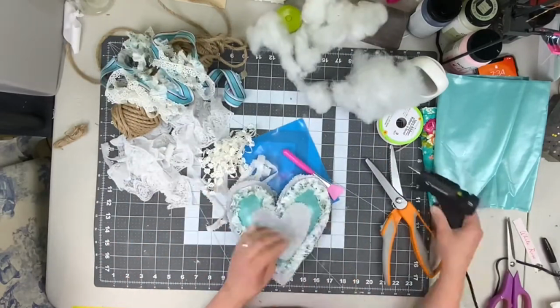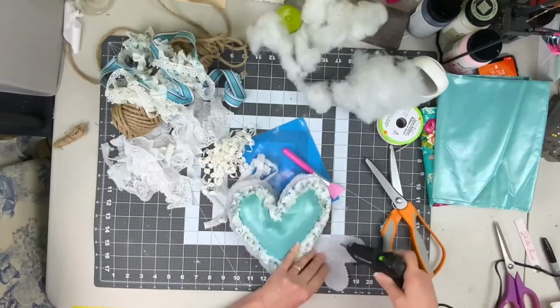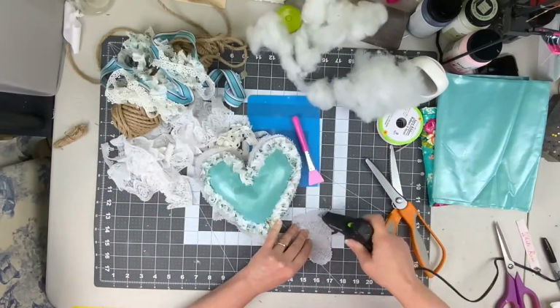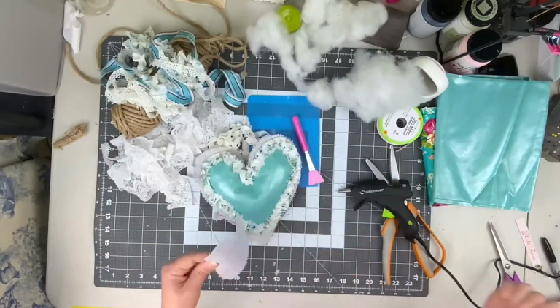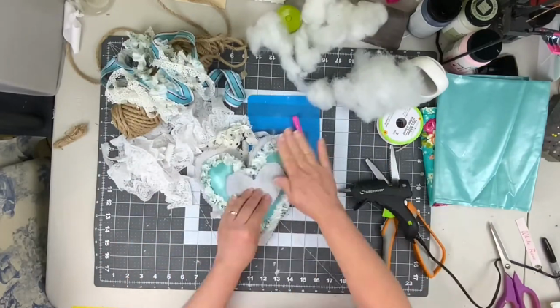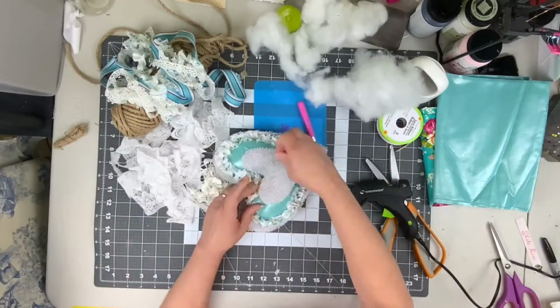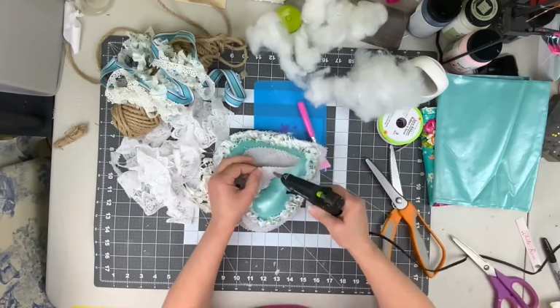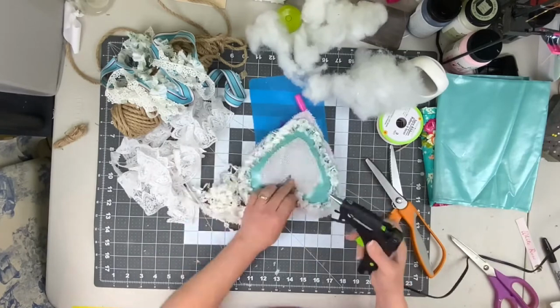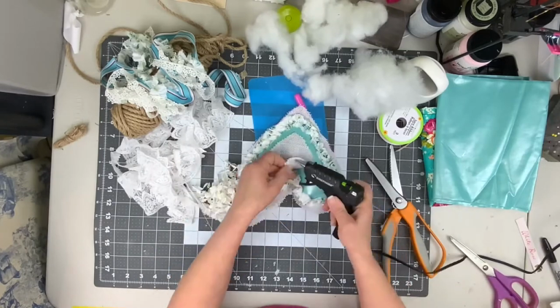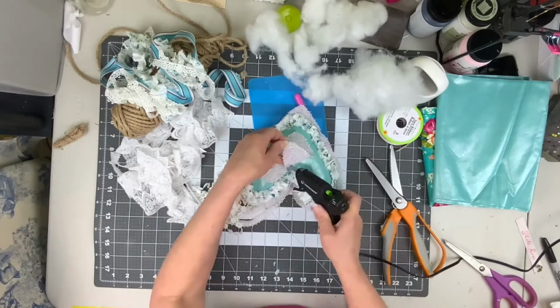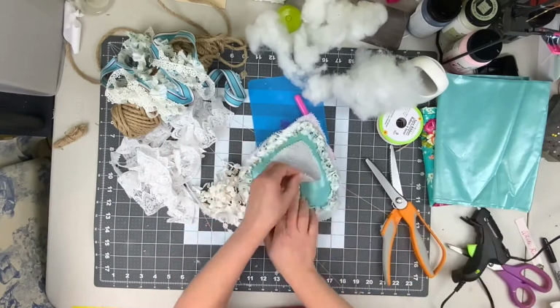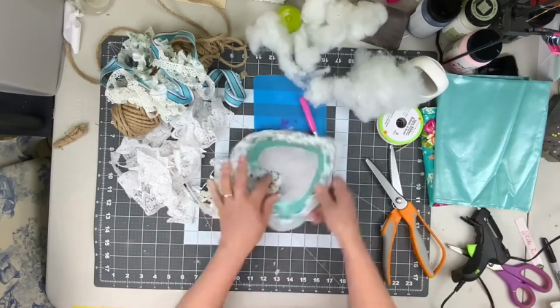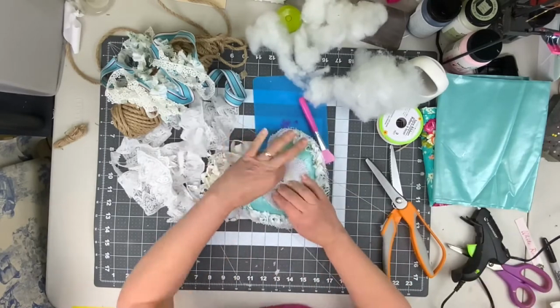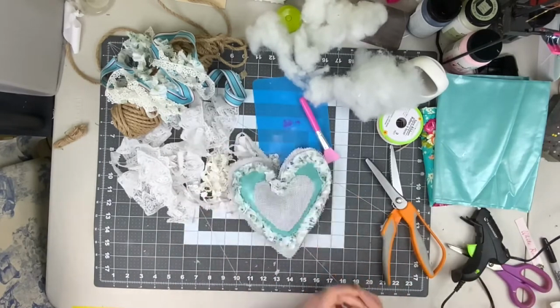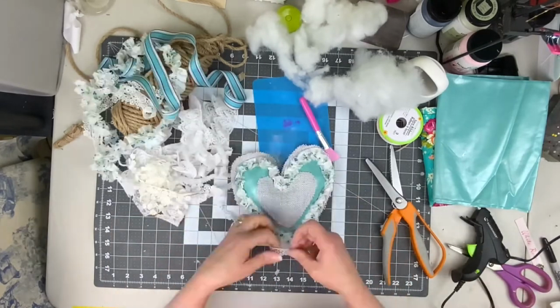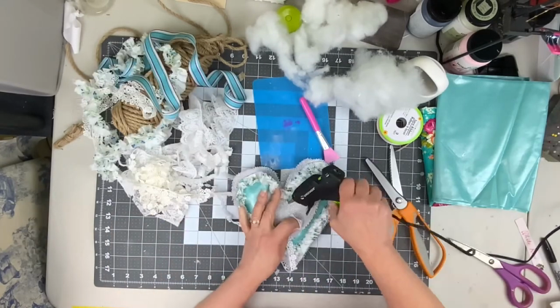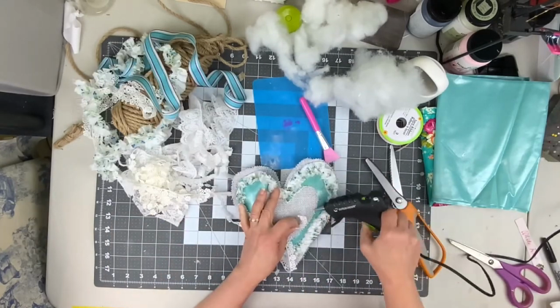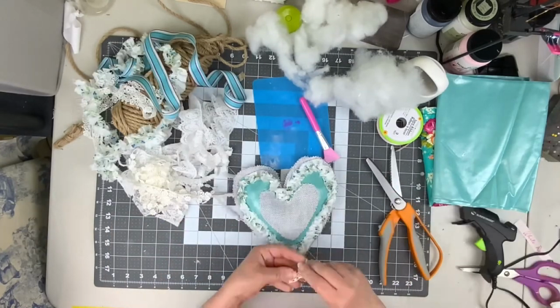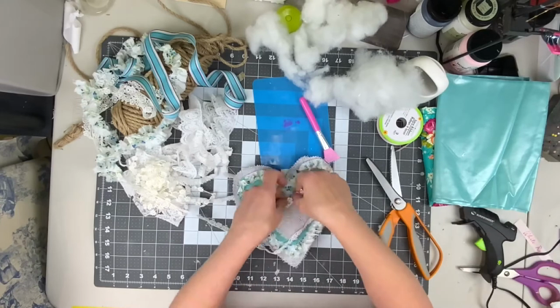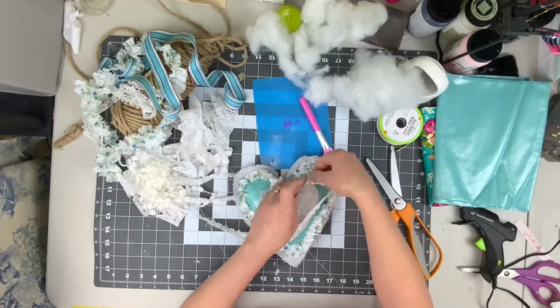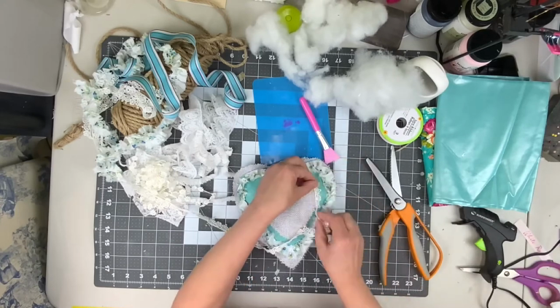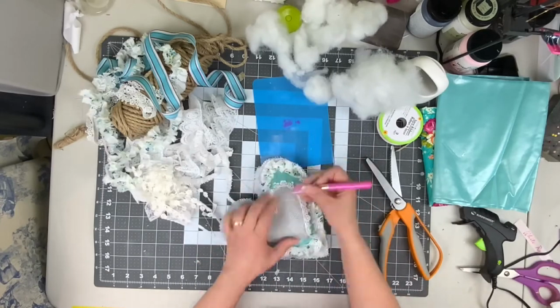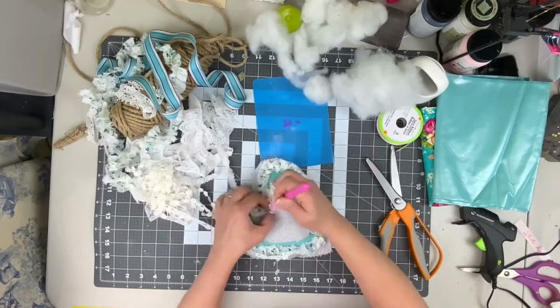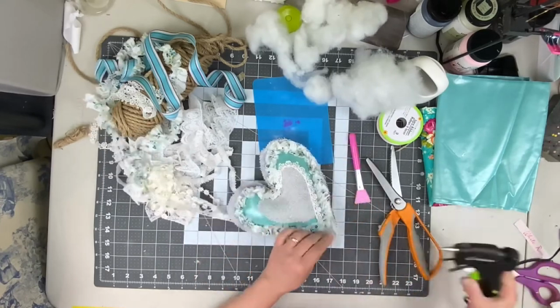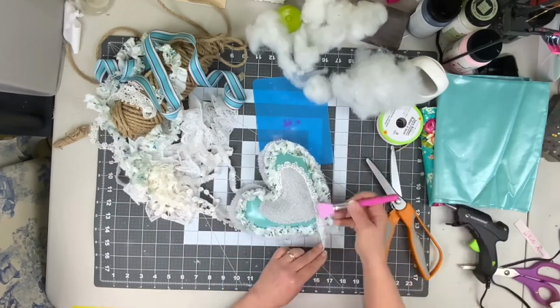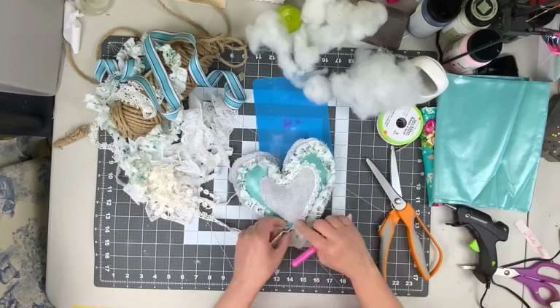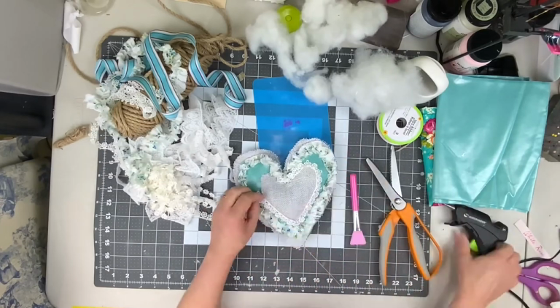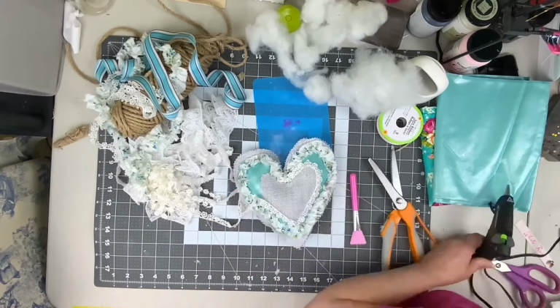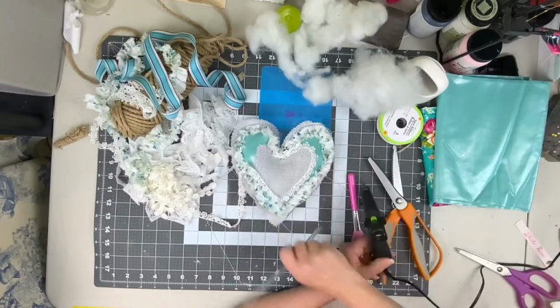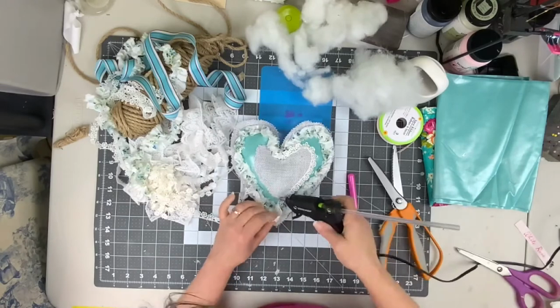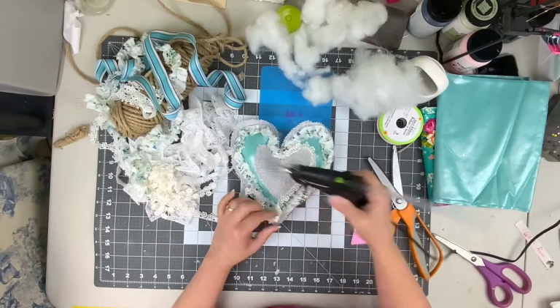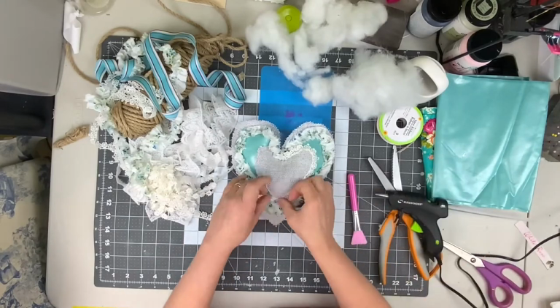Next, you're going to take some trim and hot glue it around the outside of your colorful fabric. Then you're gonna take that small burlap heart and glue it down into the center of your sachet.